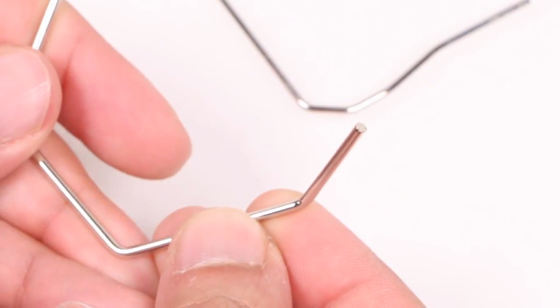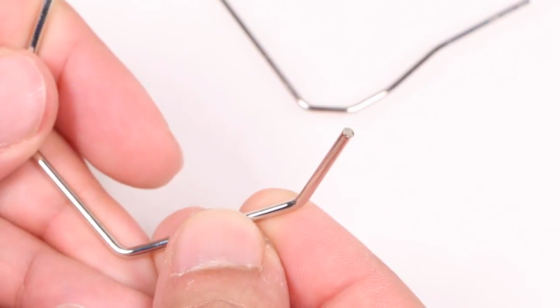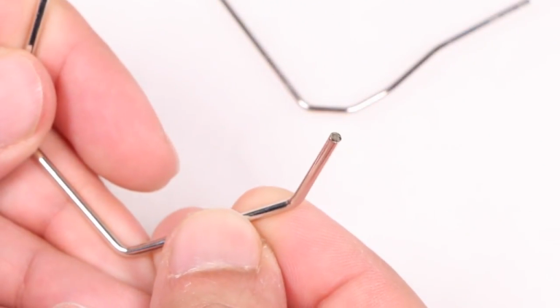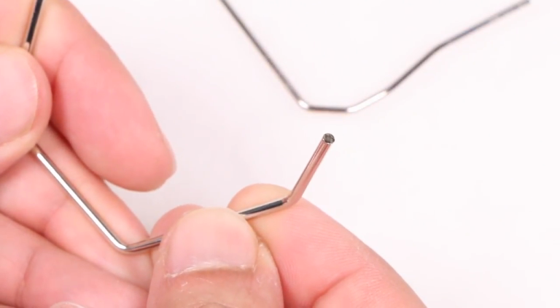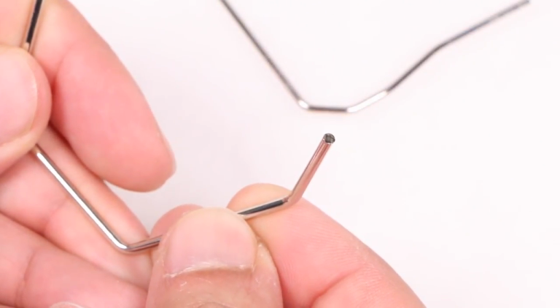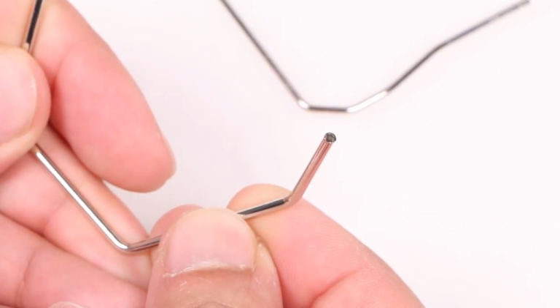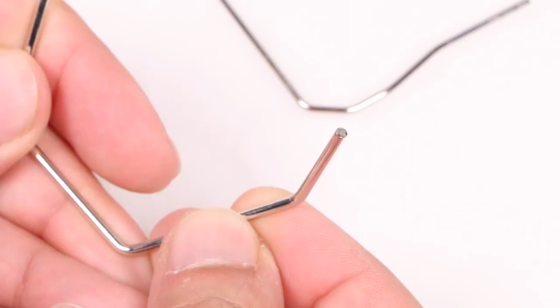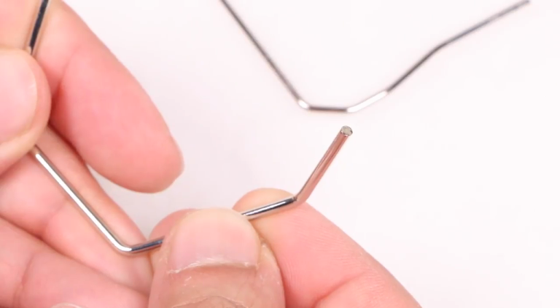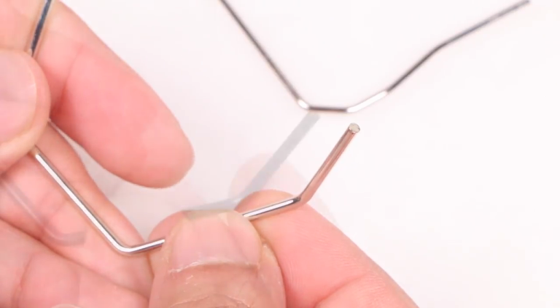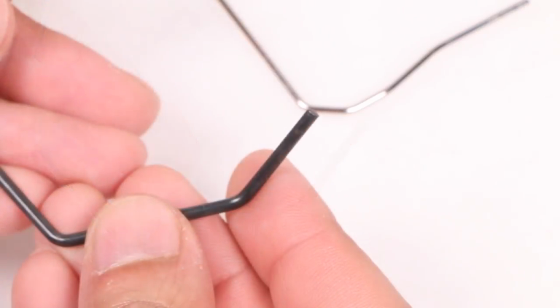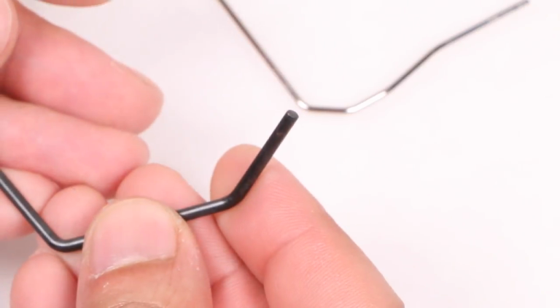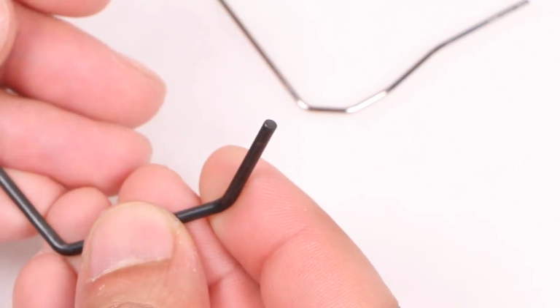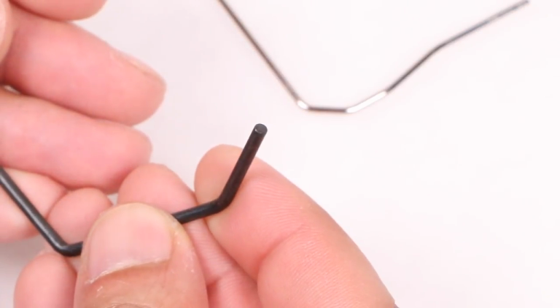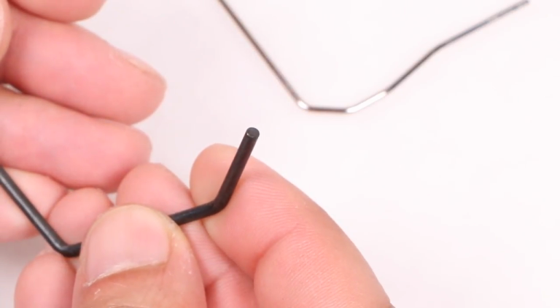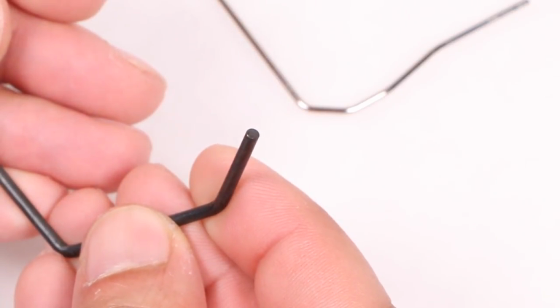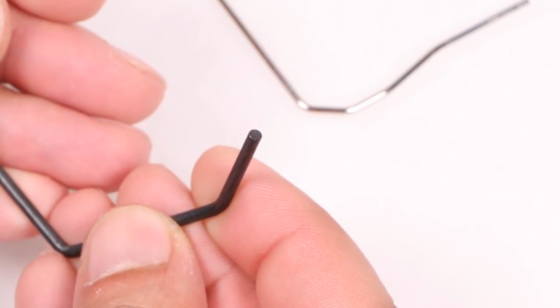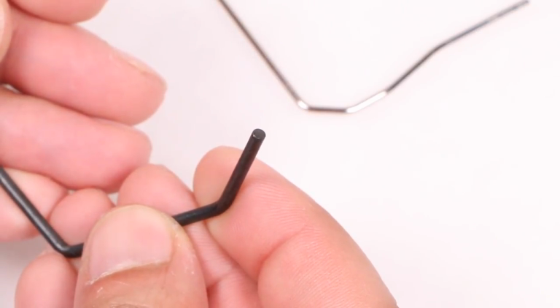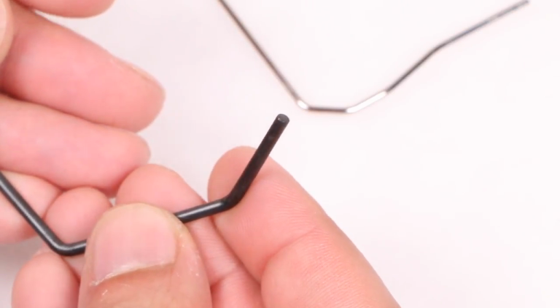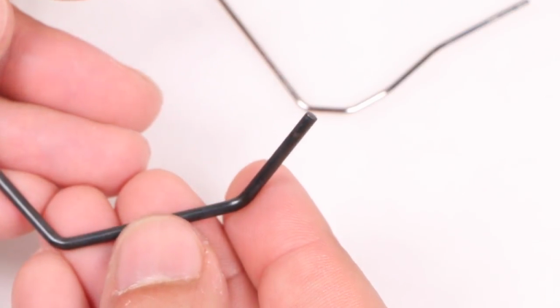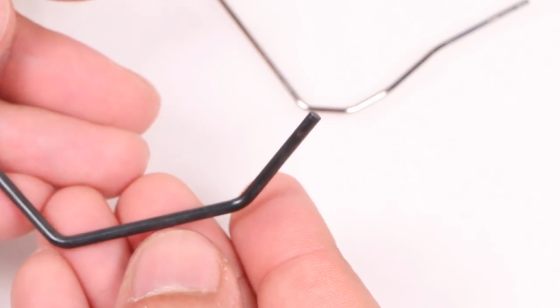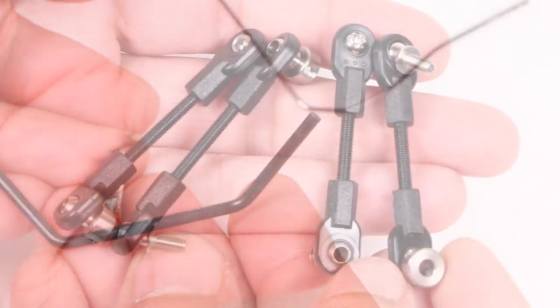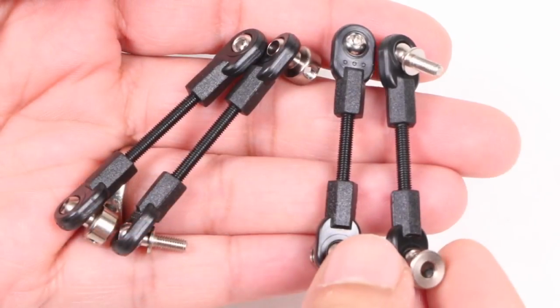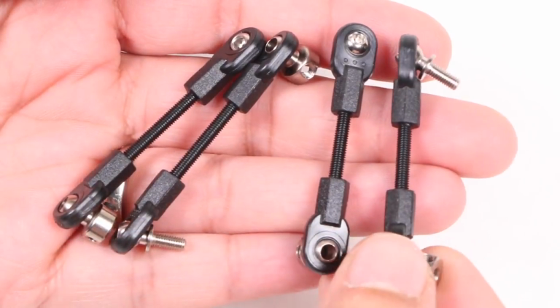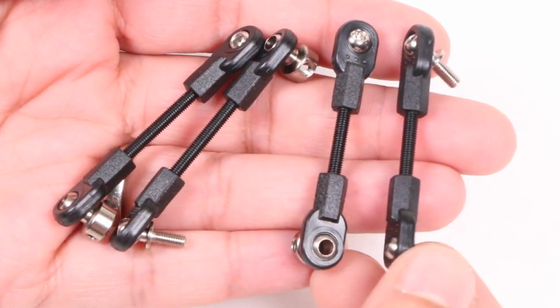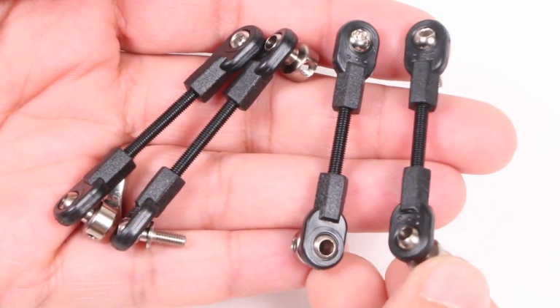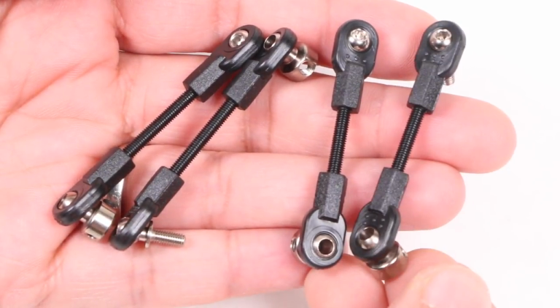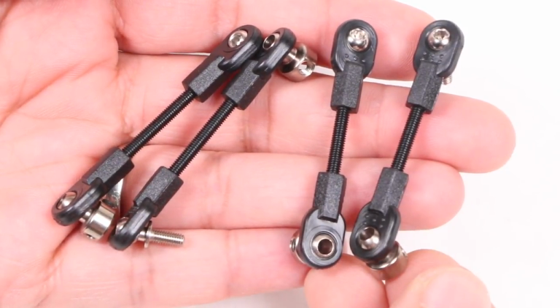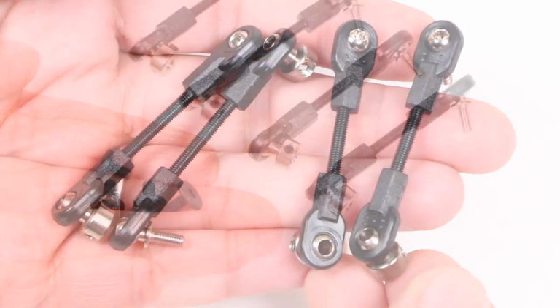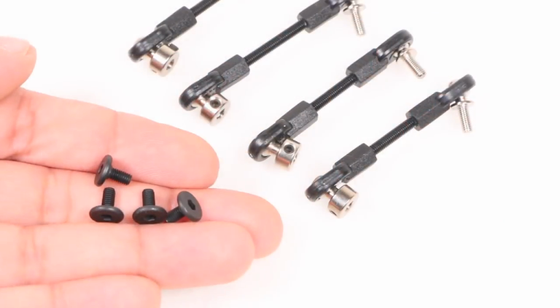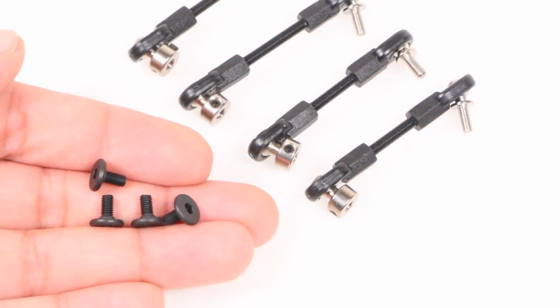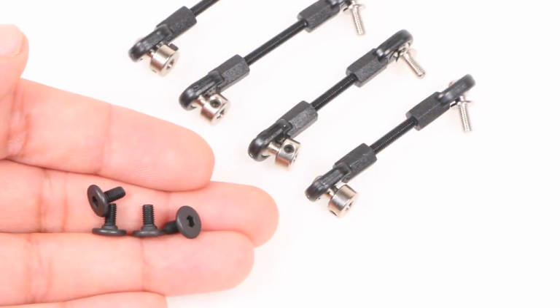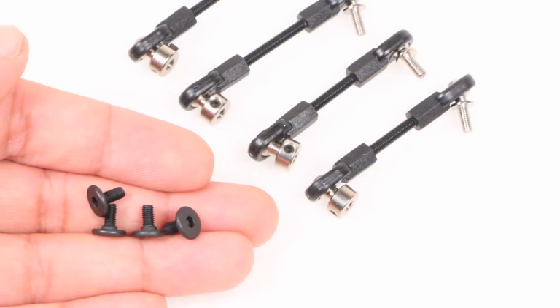Thinner silver bars are used for rougher surfaces with low traction, and slightly thicker black bars for smoother surfaces with higher traction. Also included are two sets of linkage arms as well as four screws.